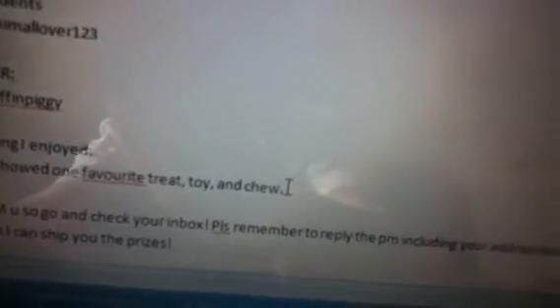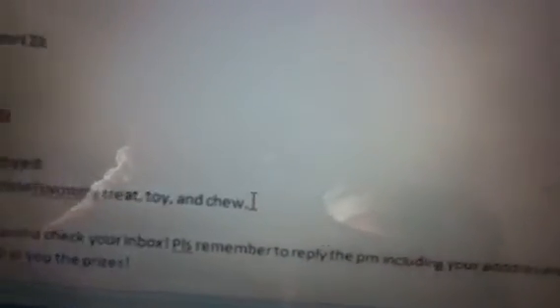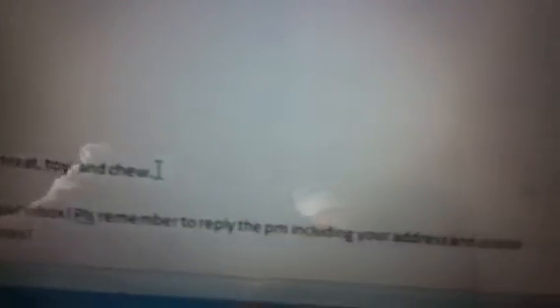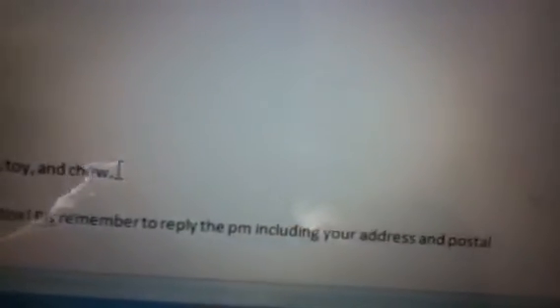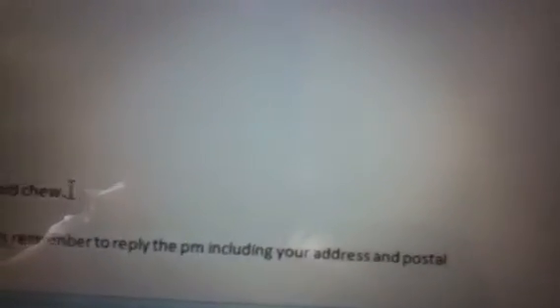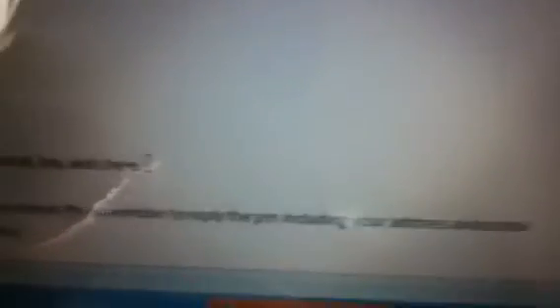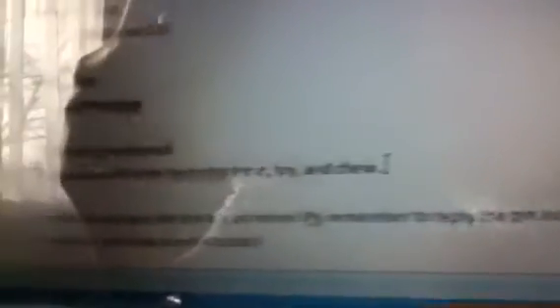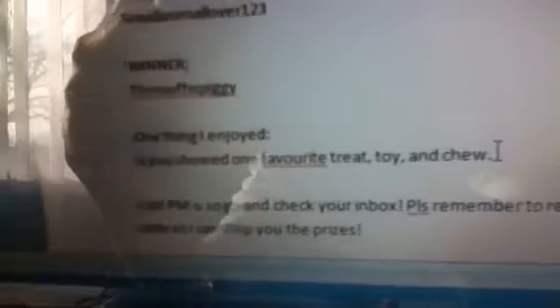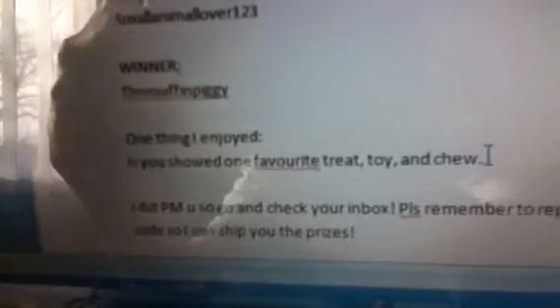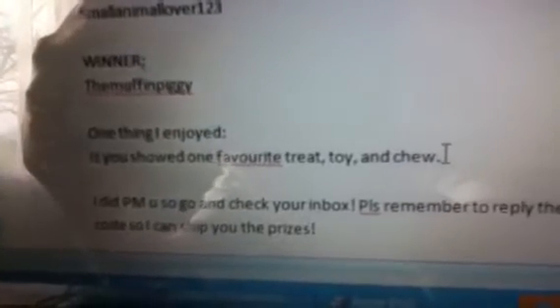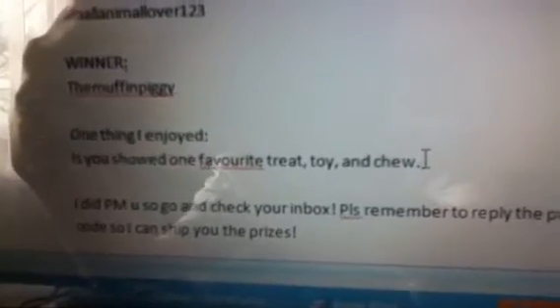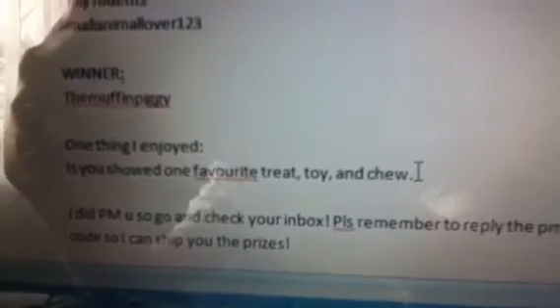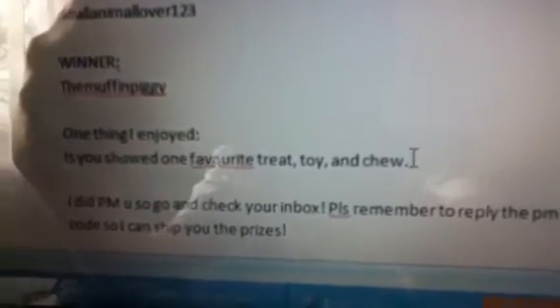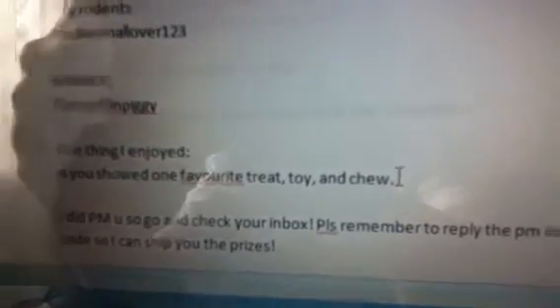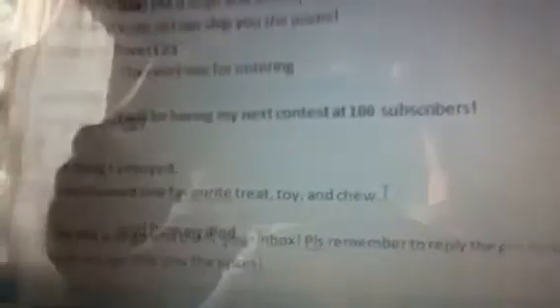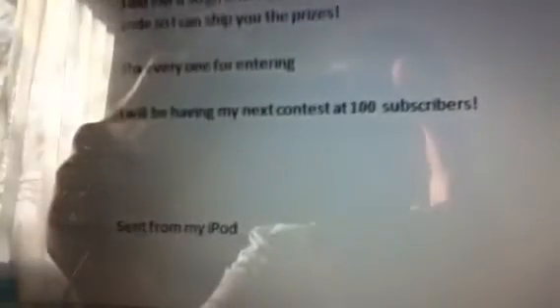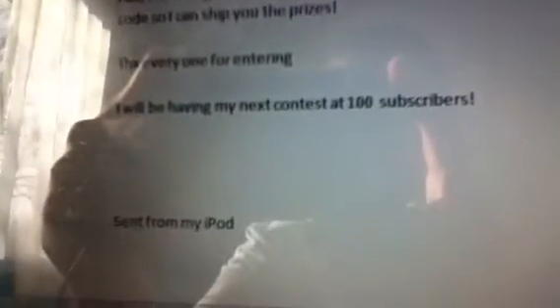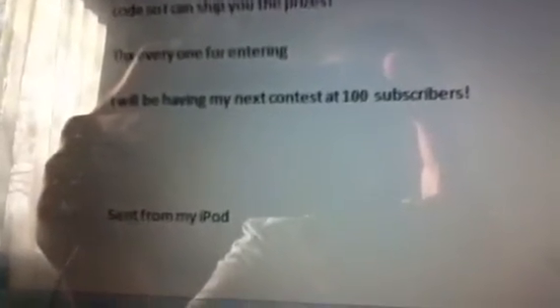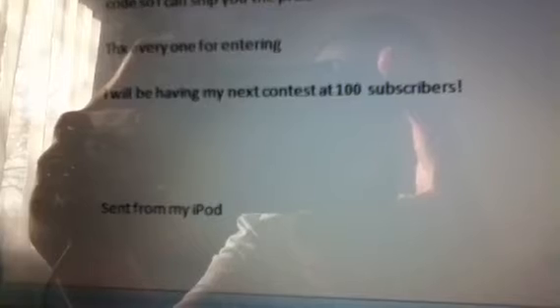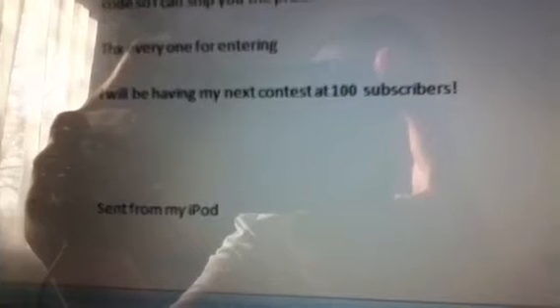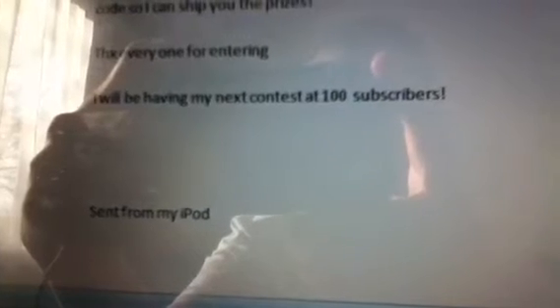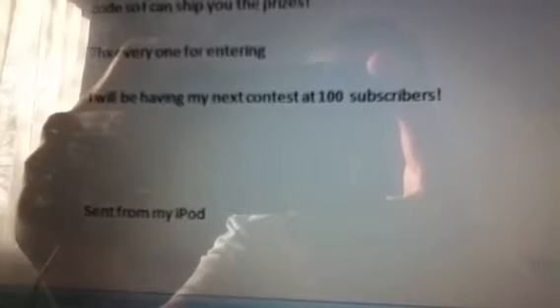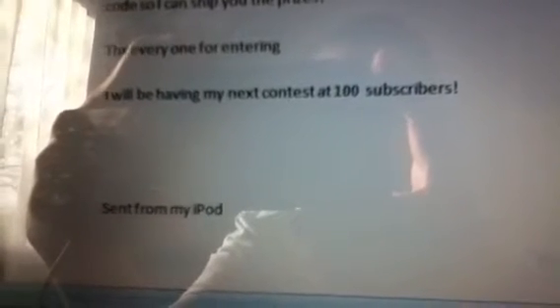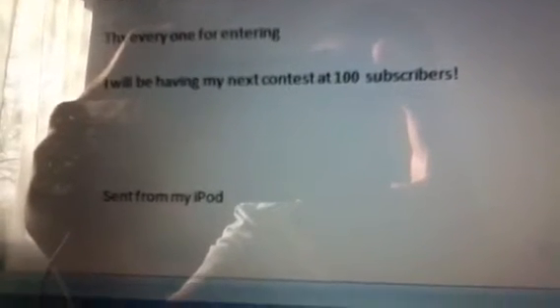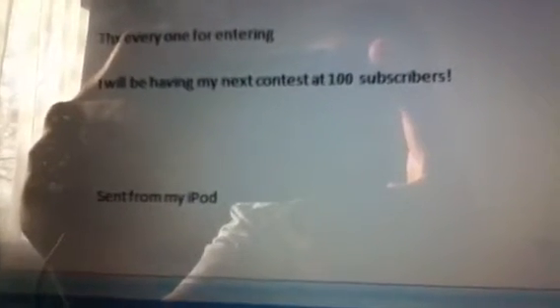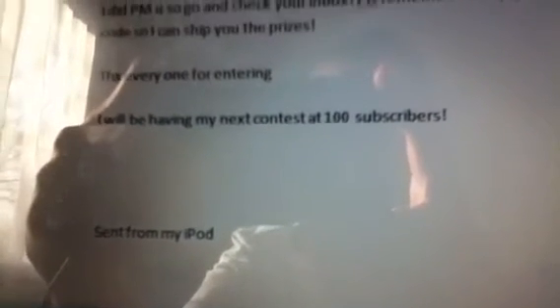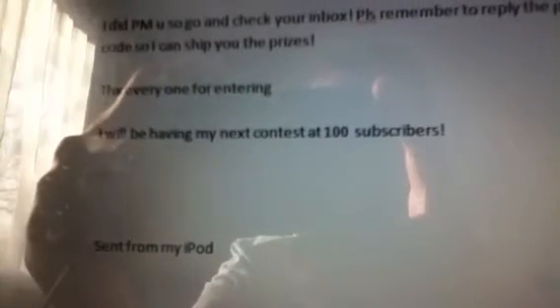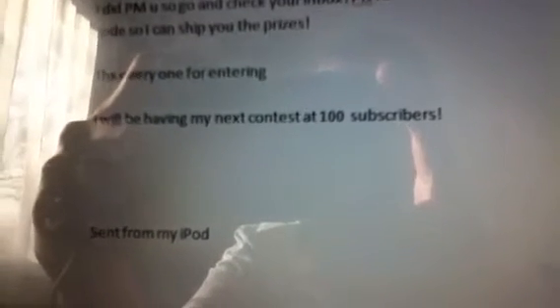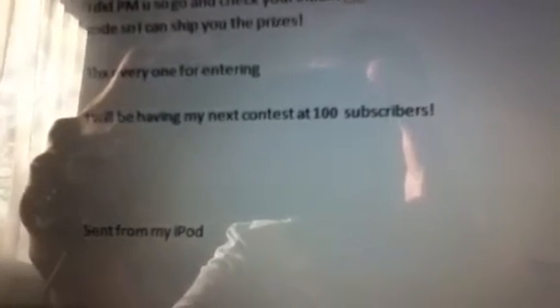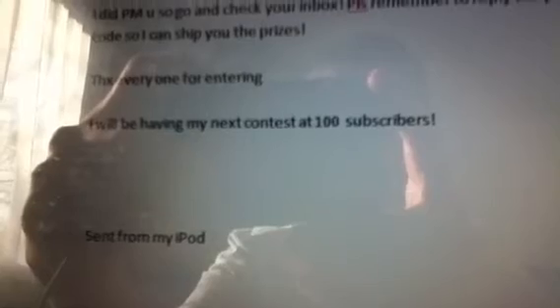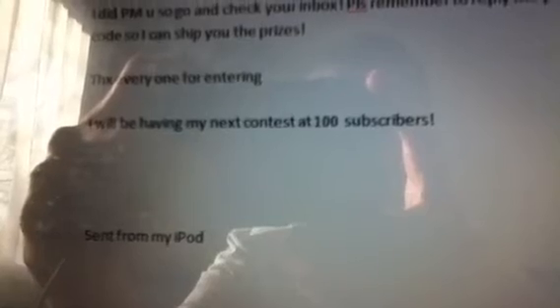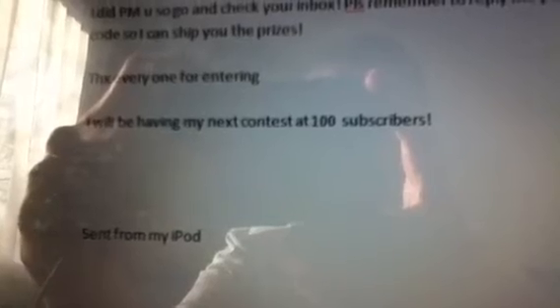The winner is TheMuffinPiggy. One thing I enjoyed is you showed one favorite treat, toy, and chew. I did PM you, so go and check your inbox. Please remember to reply to the PM including your email address and postal code so I can ship you the prizes. Thanks everyone for entering — I'll be having my next contest at 100 subscribers.